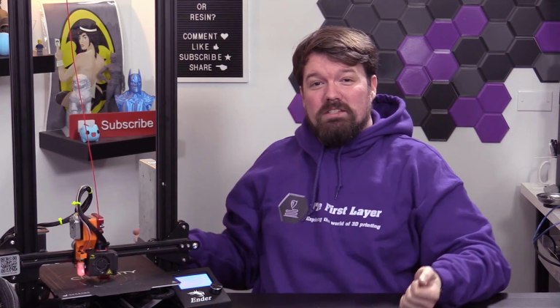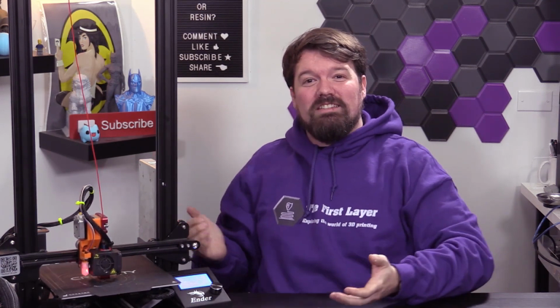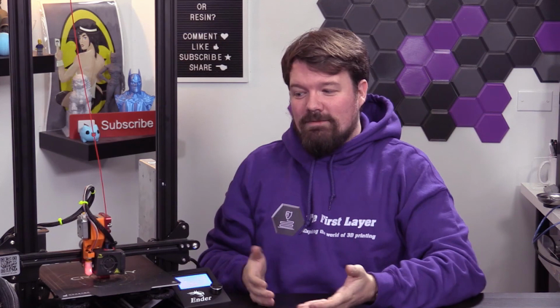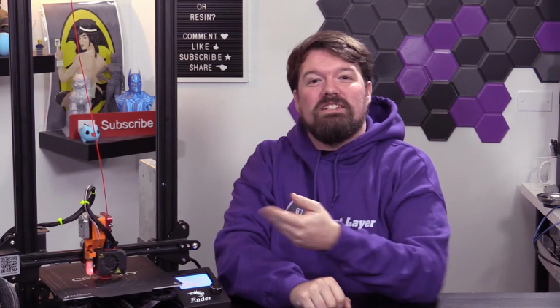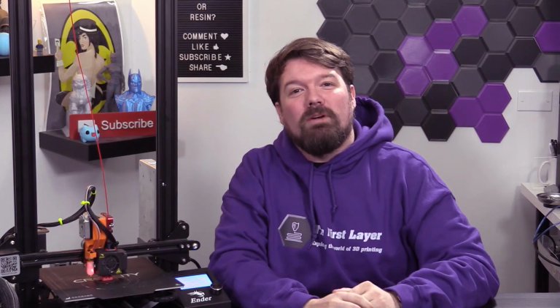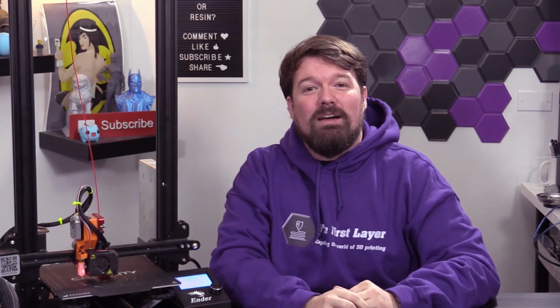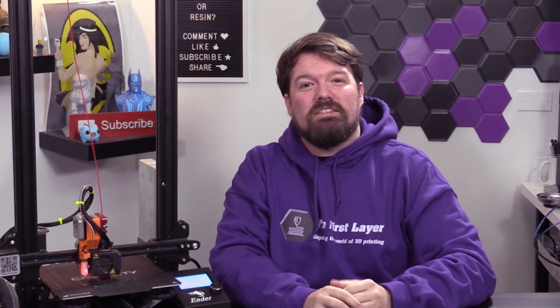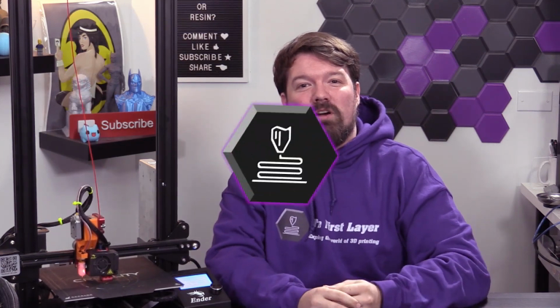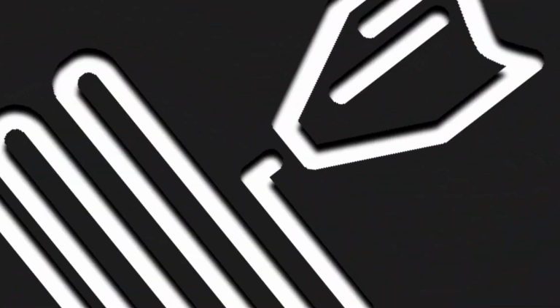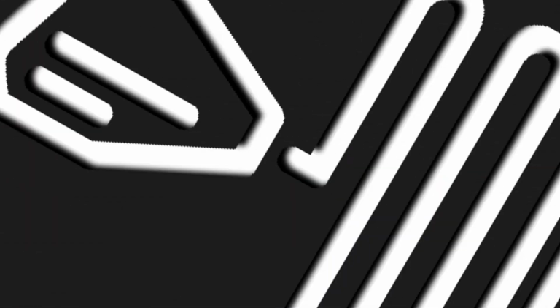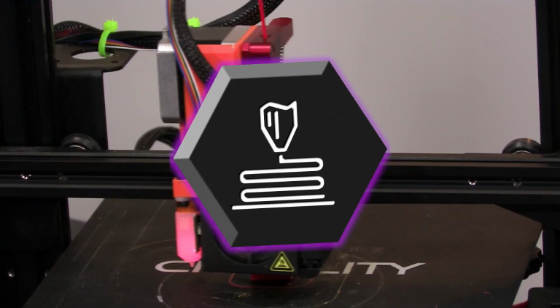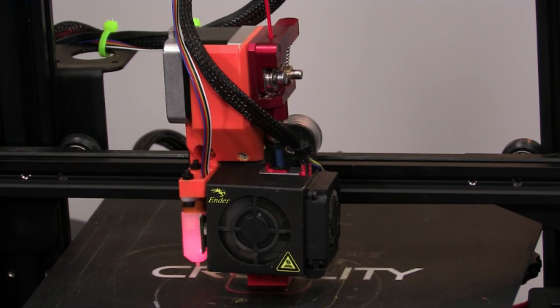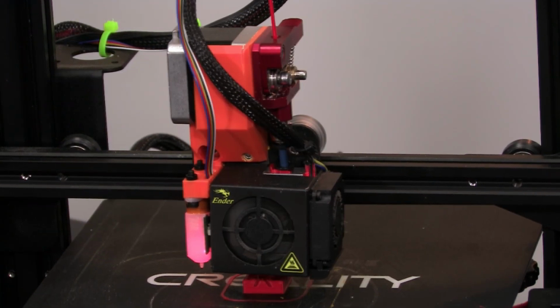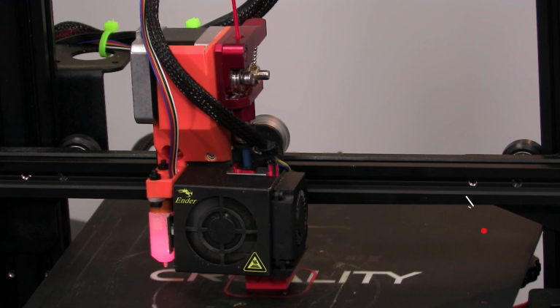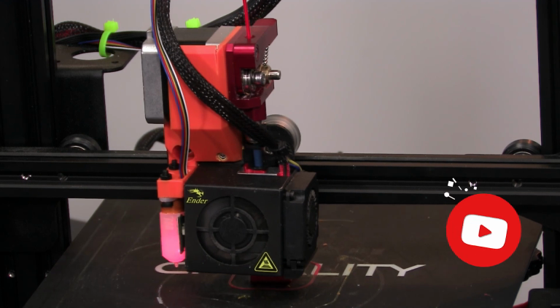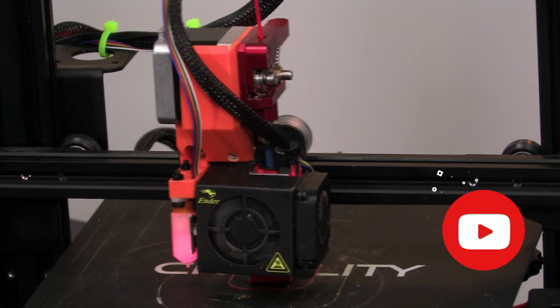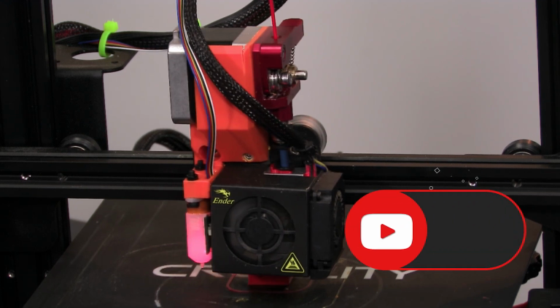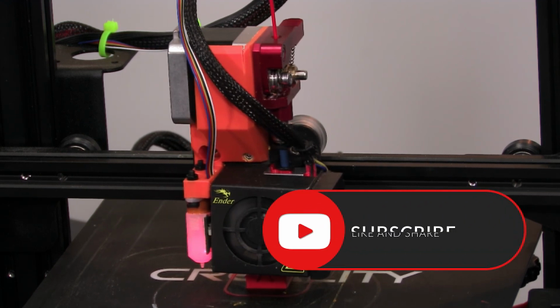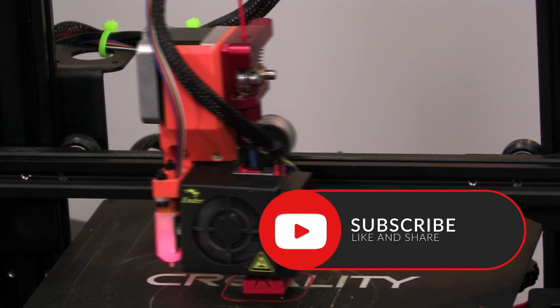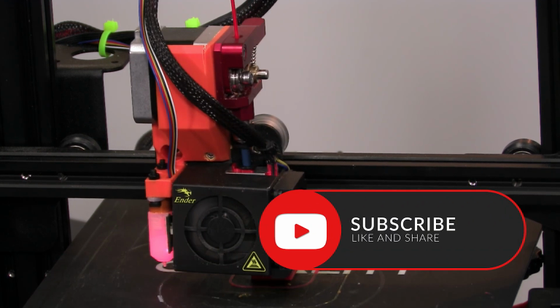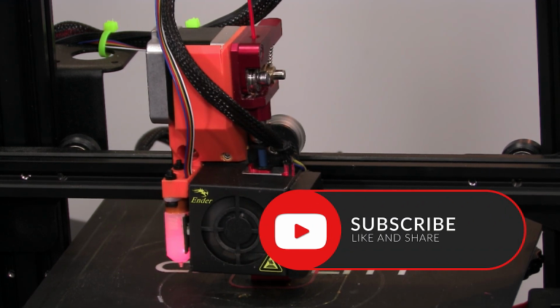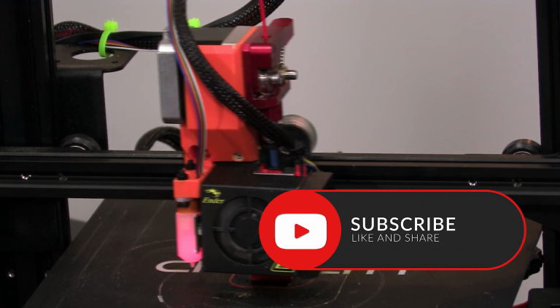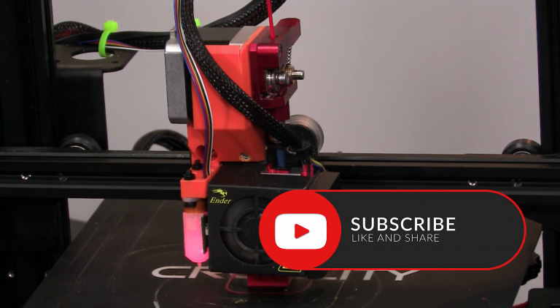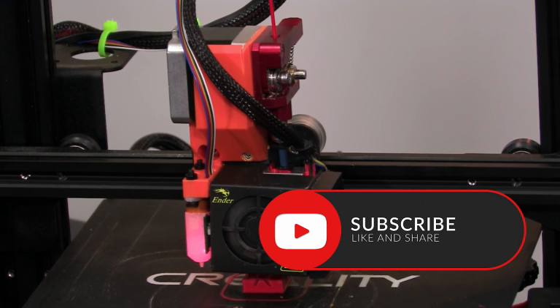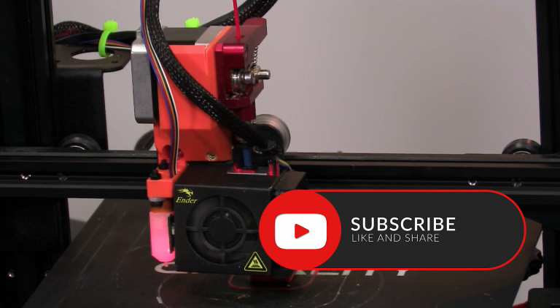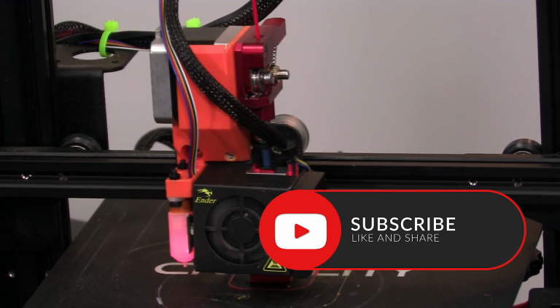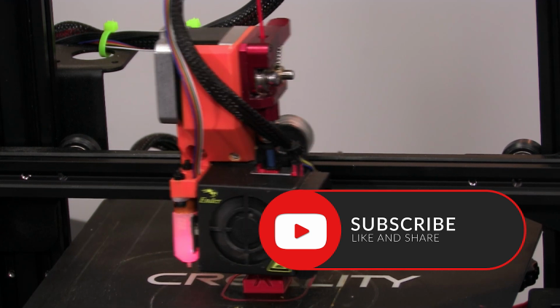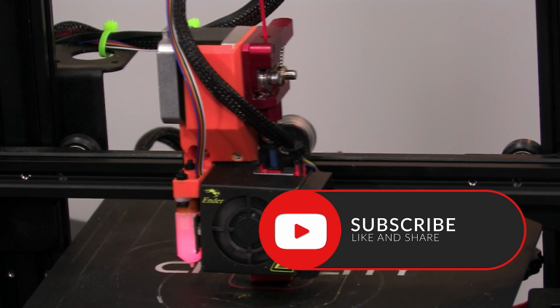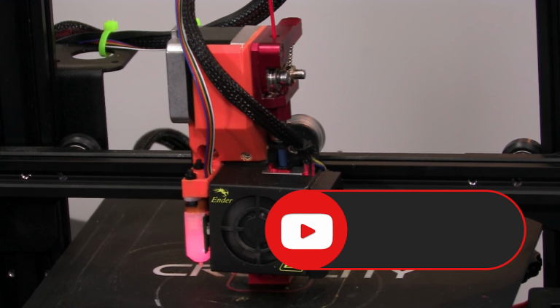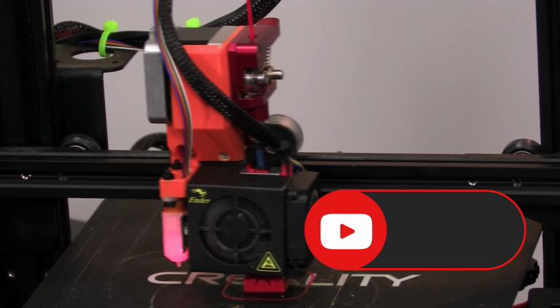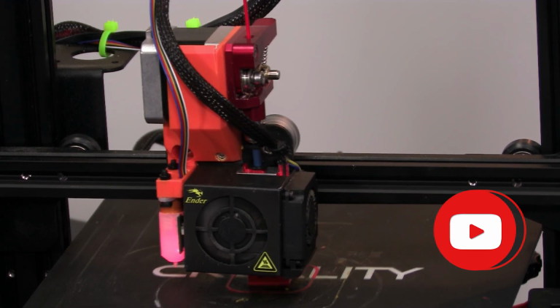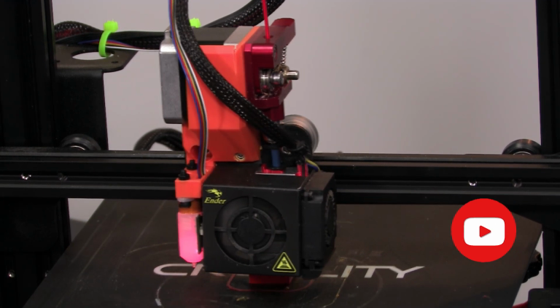So as you can see, I've got it printing a cube right now. I was trying to solve a problem. Like many of you, I suffer from stringing on my prints and I've seen a lot of discussion online about Direct Drive versus Bowden setups. And frankly, I just didn't want to spend any money.